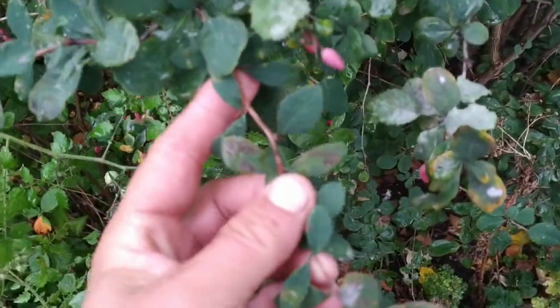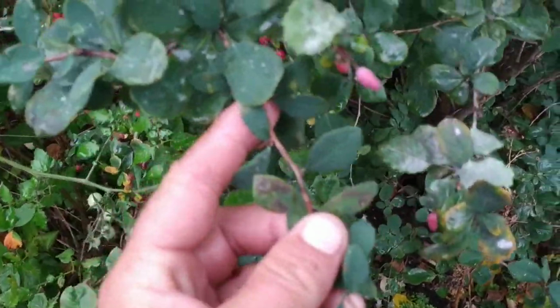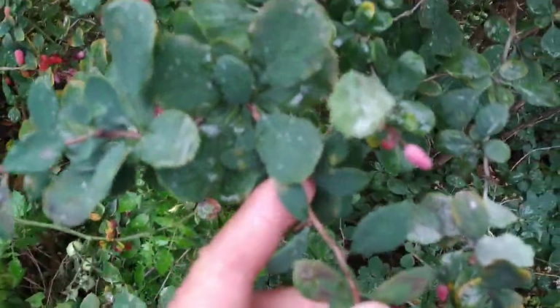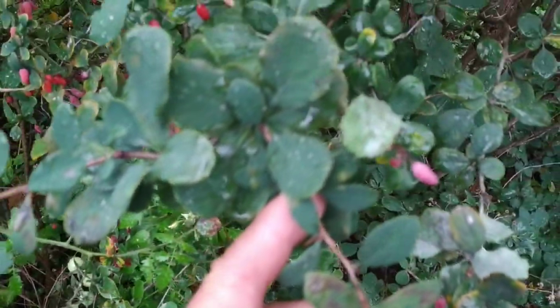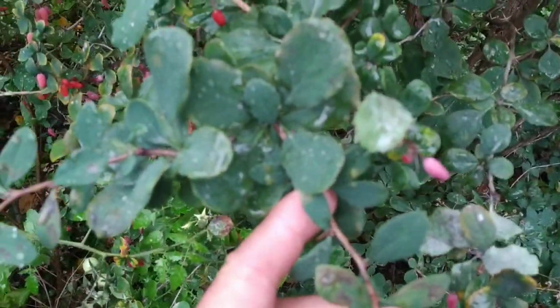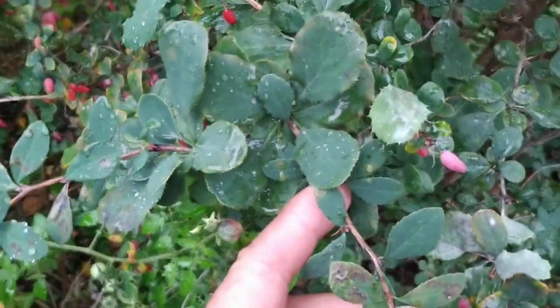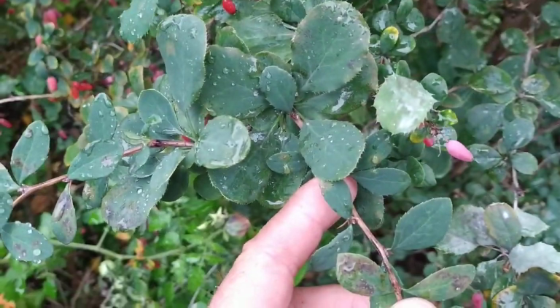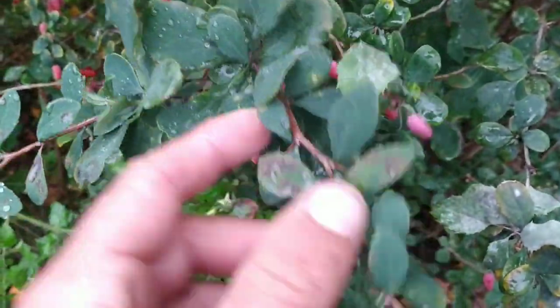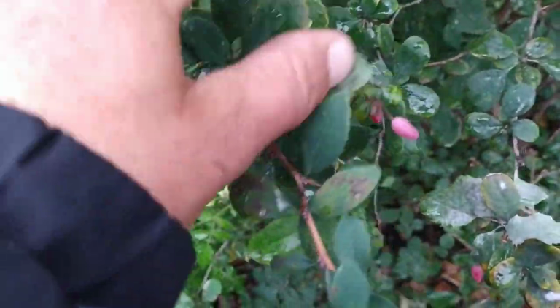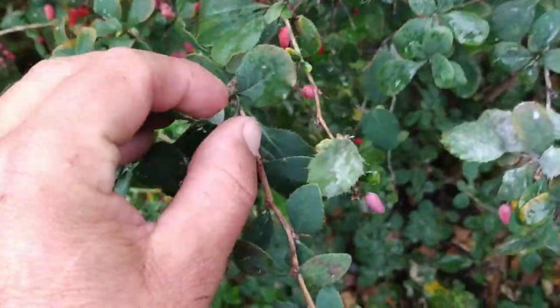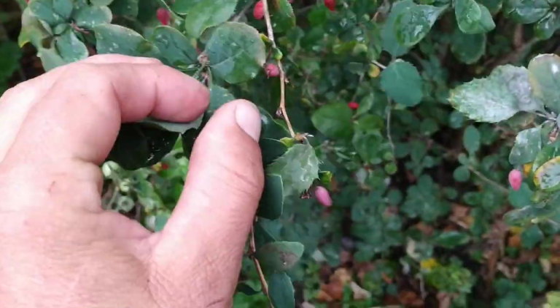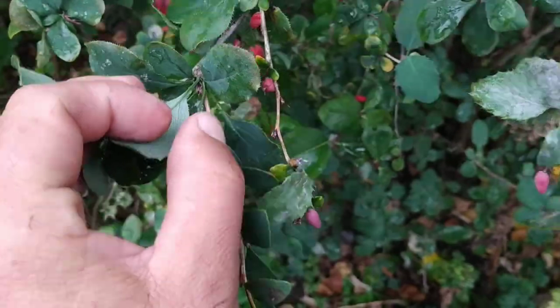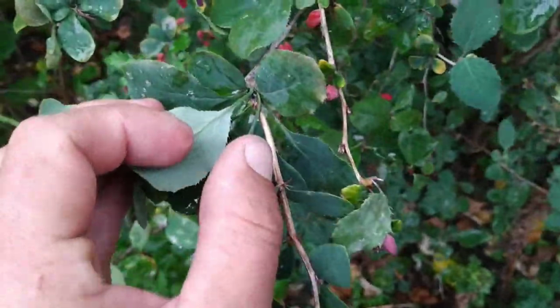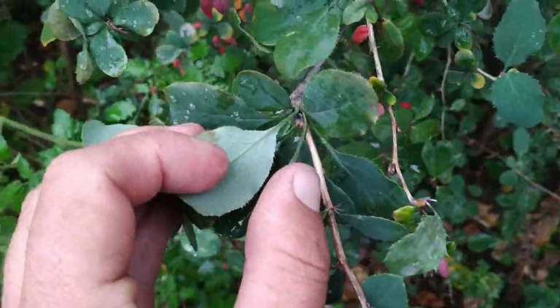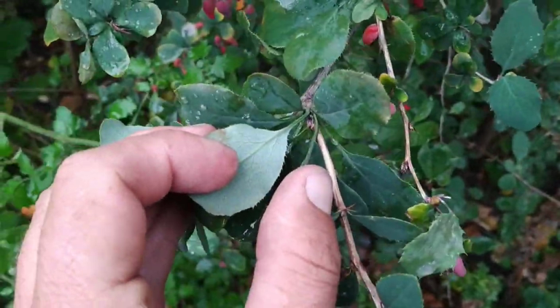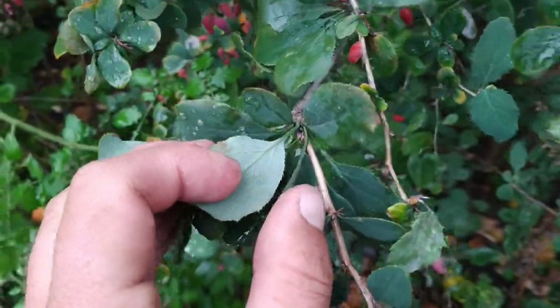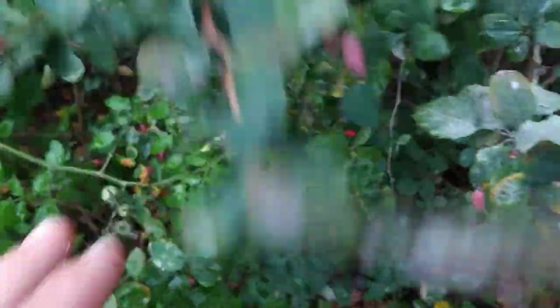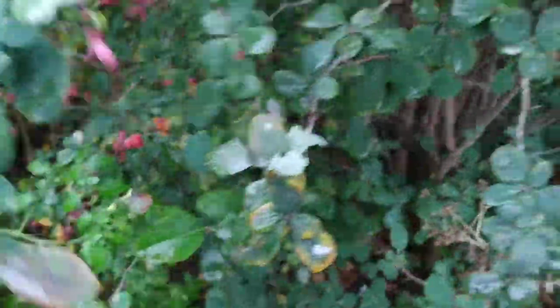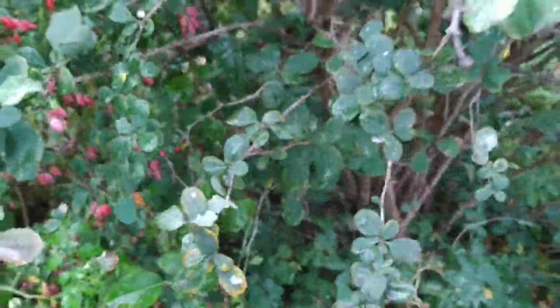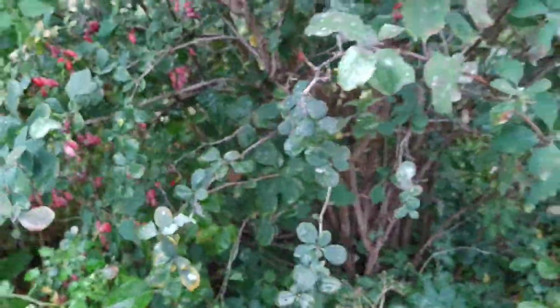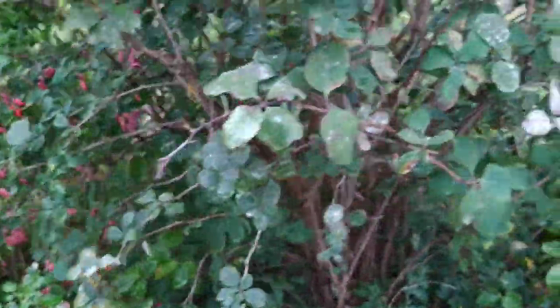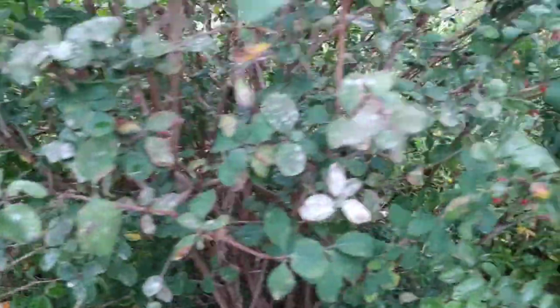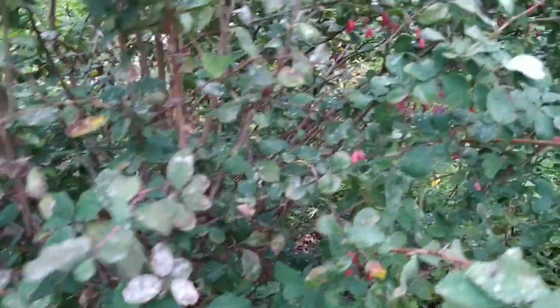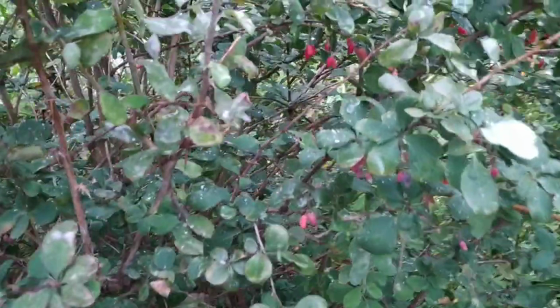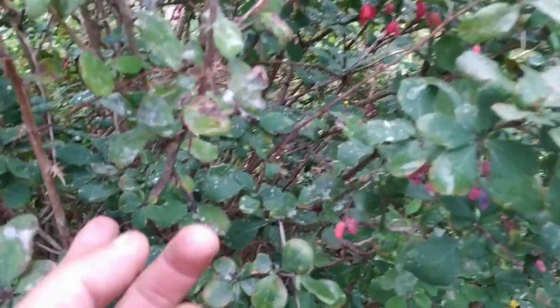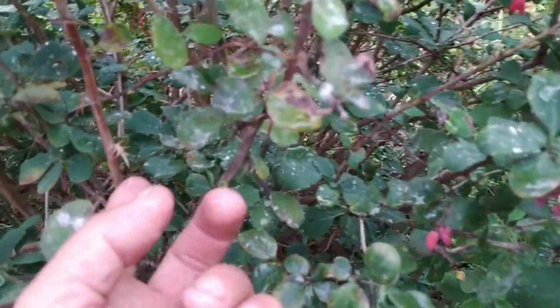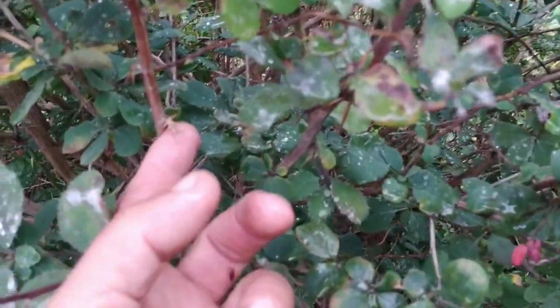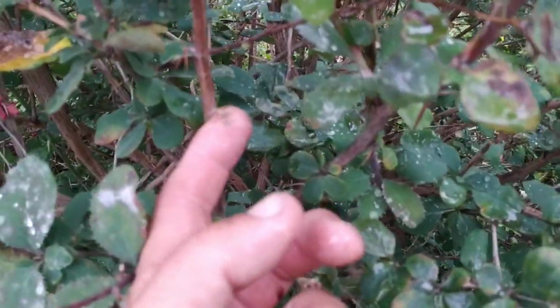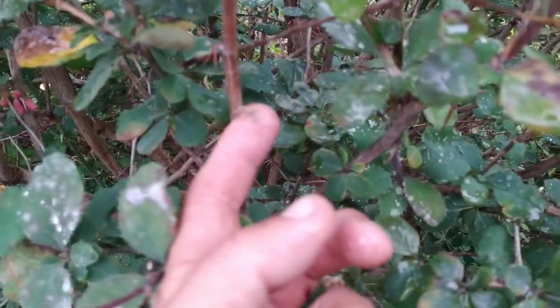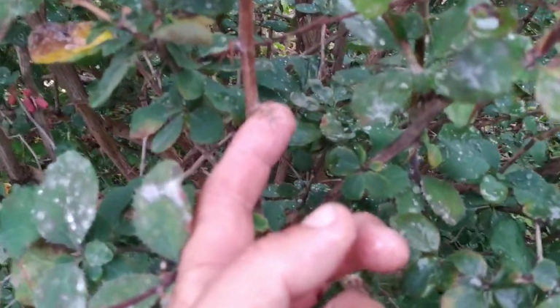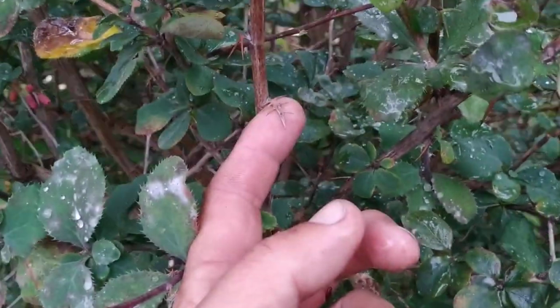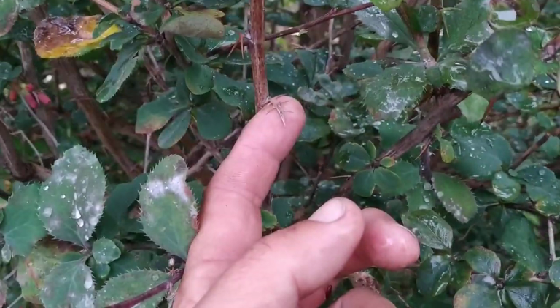Let's look at them. That's what the leaves look like — looks a lot like Berberis vulgaris. Maybe the spines are a little bit smaller, but they do look like Berberis vulgaris.